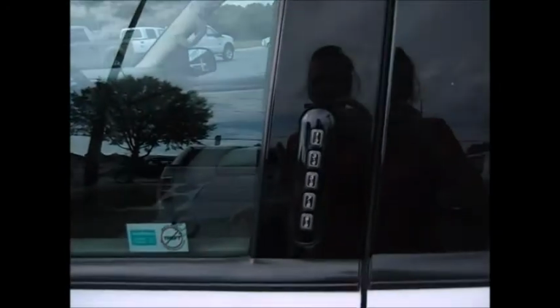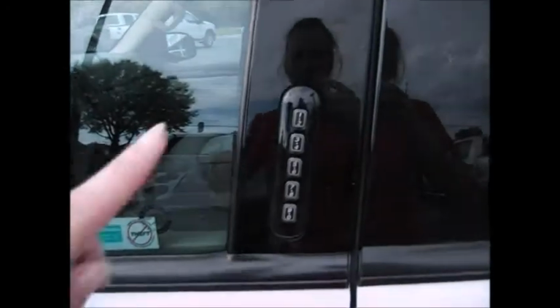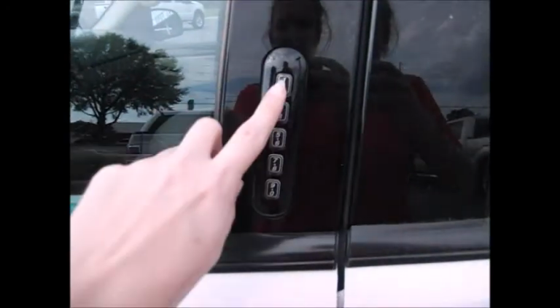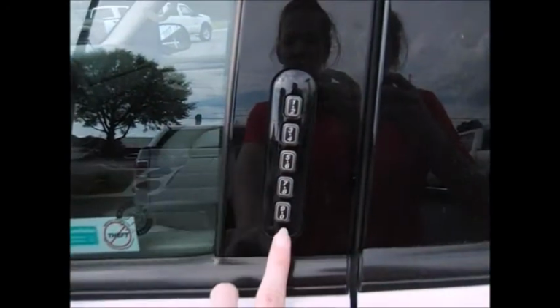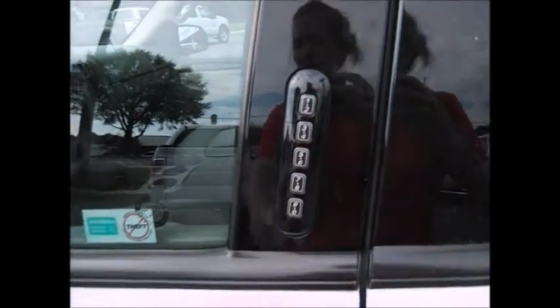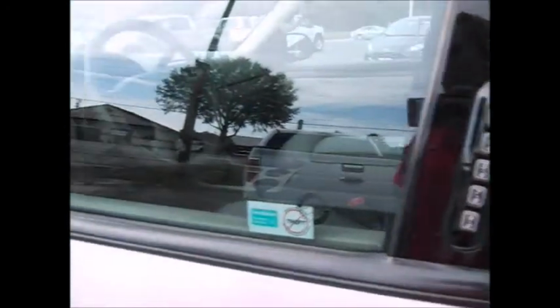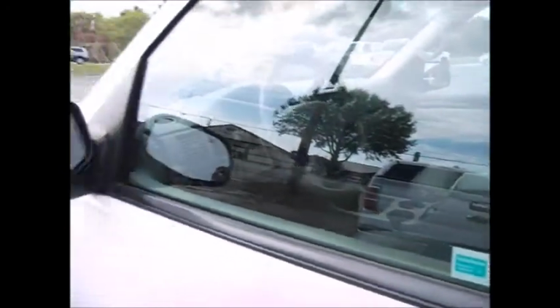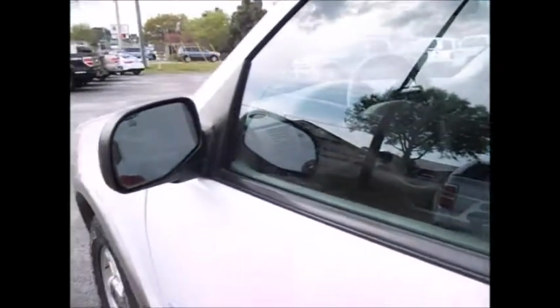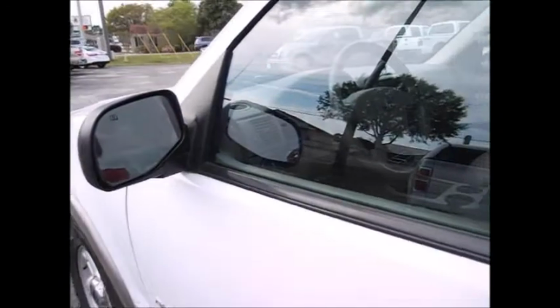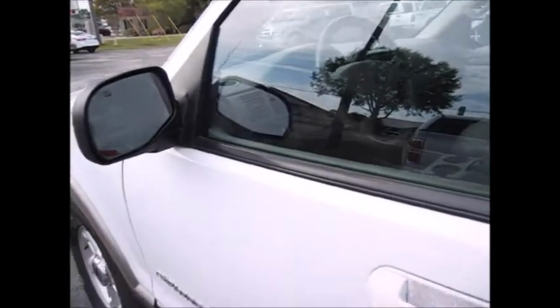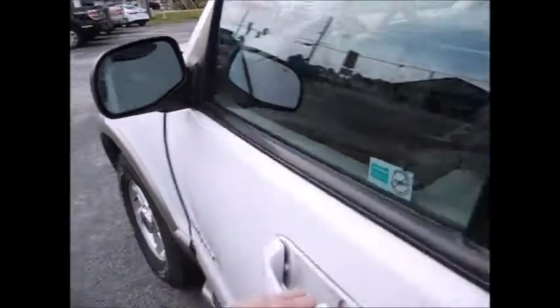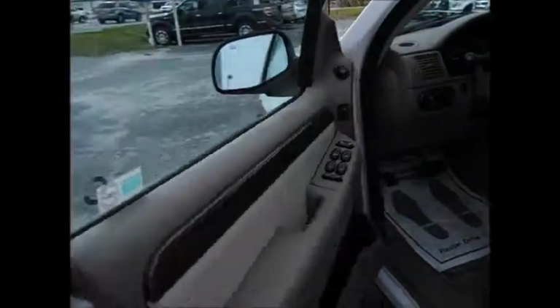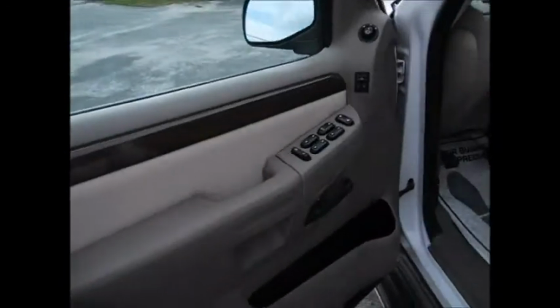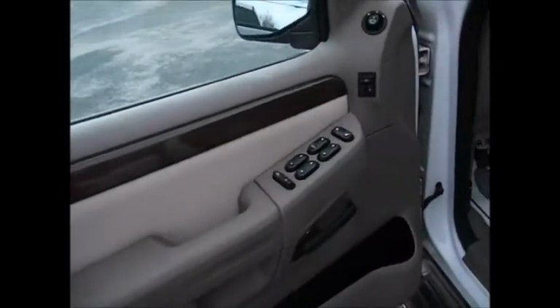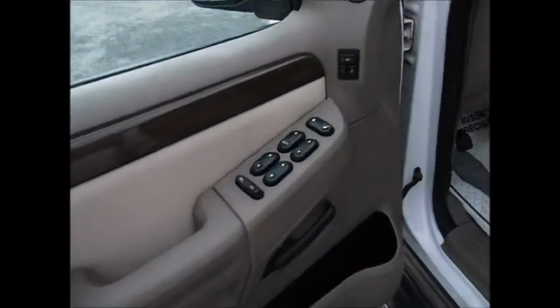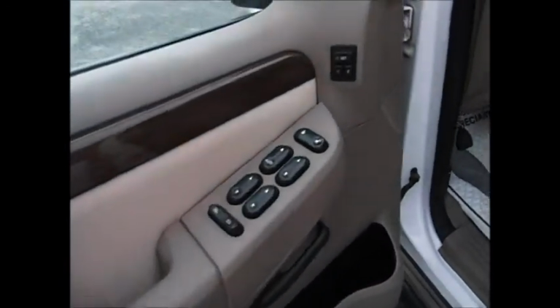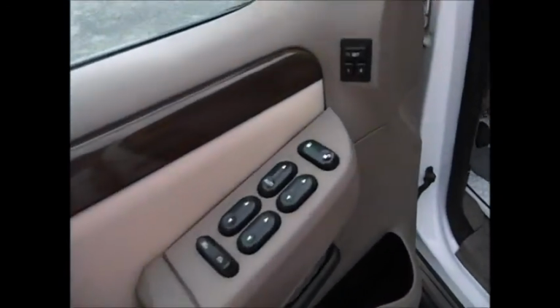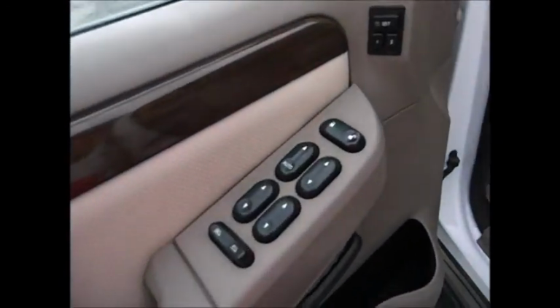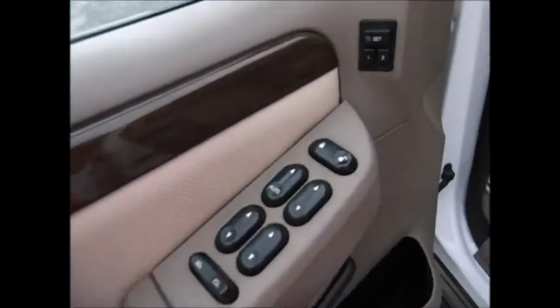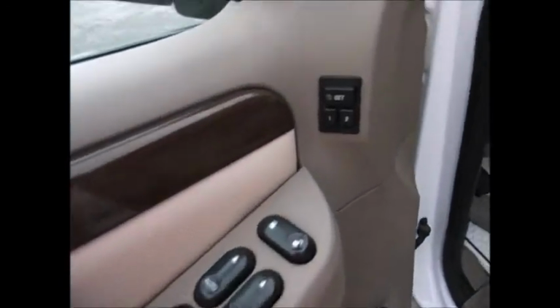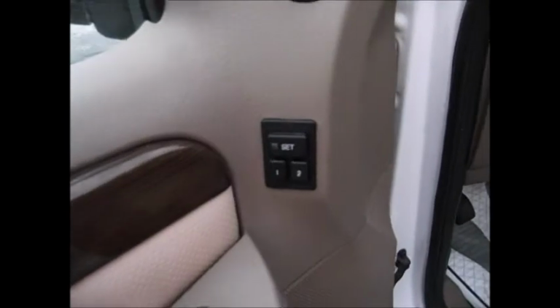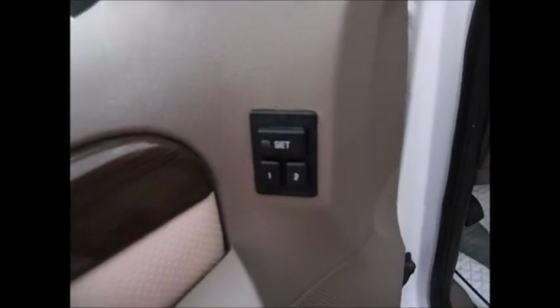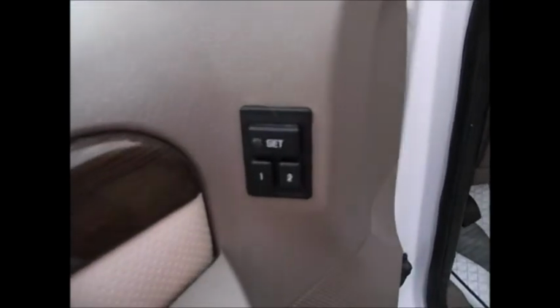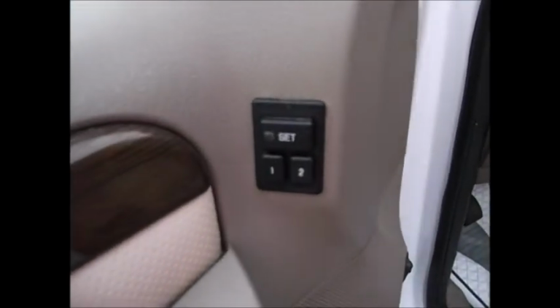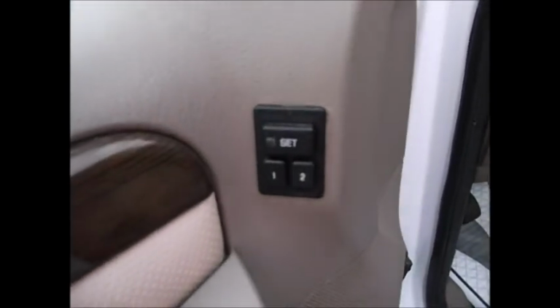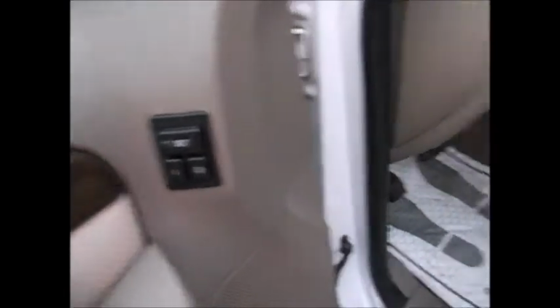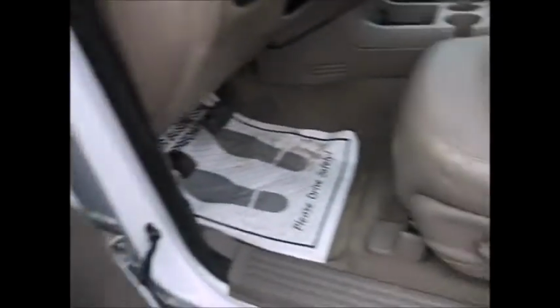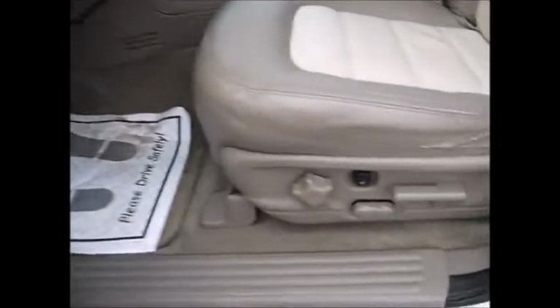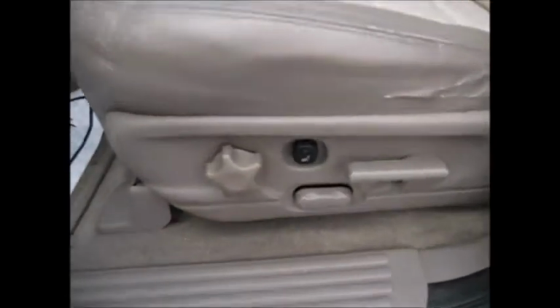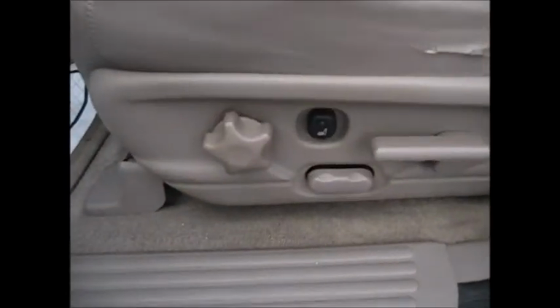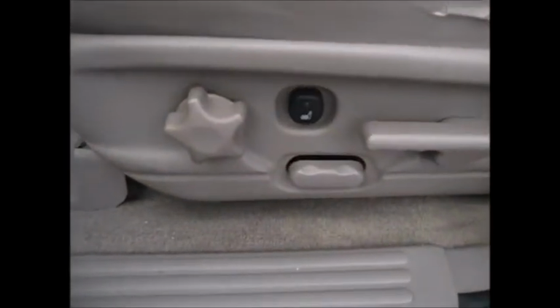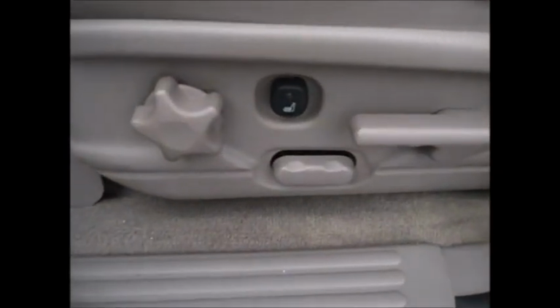It has an electronic keypad entry system, heated side mirrors, and all power equipment — power windows, locks, and side mirrors. The front seats have memory, and they are heated and power as well.